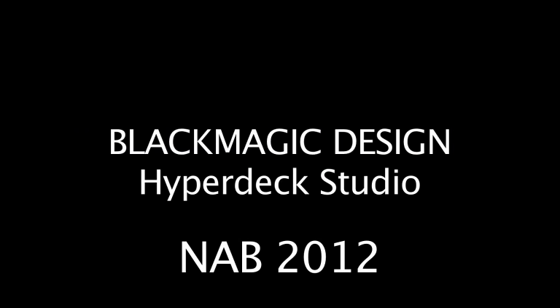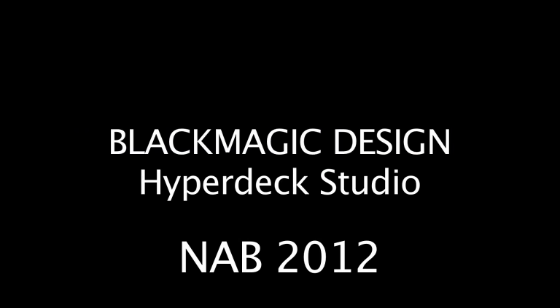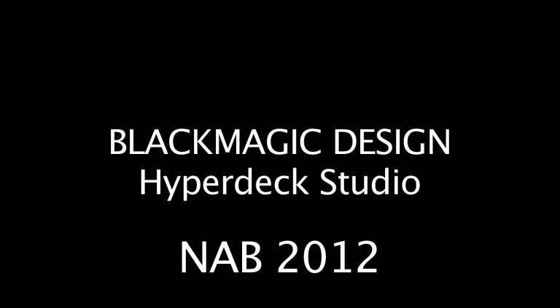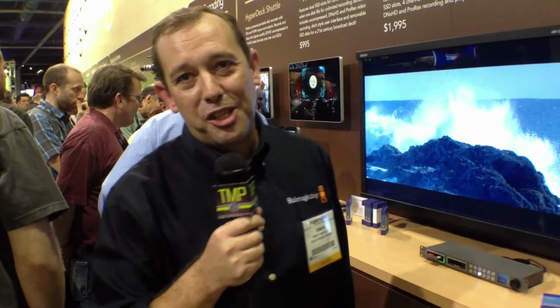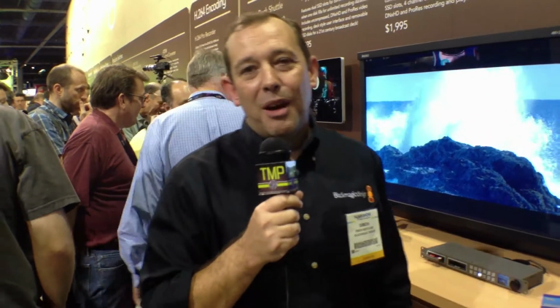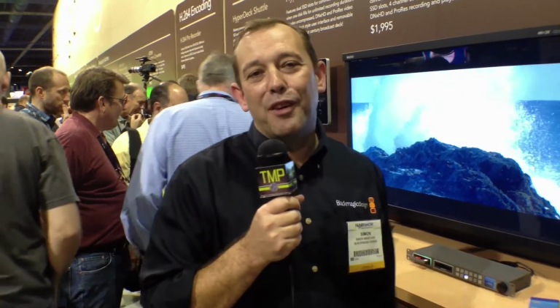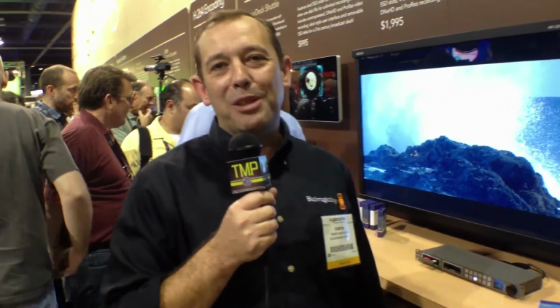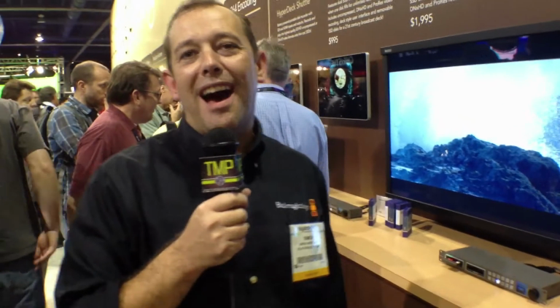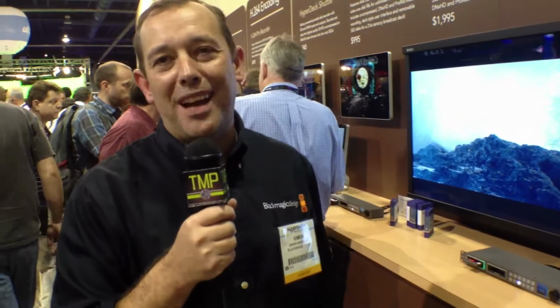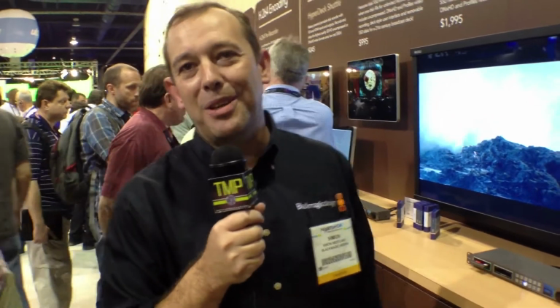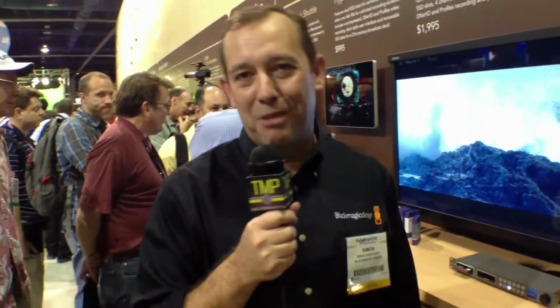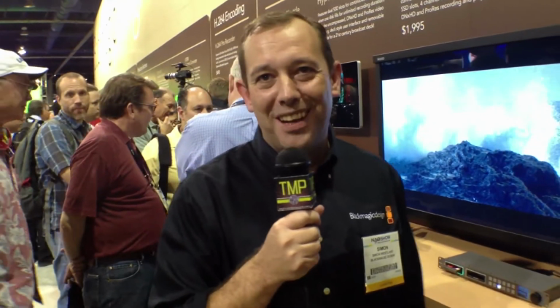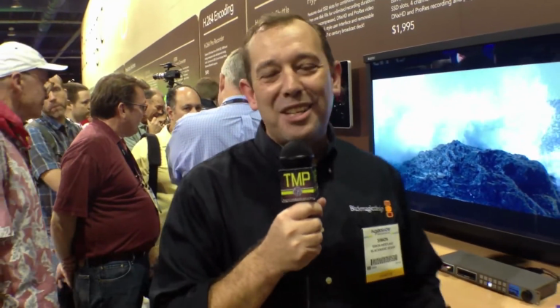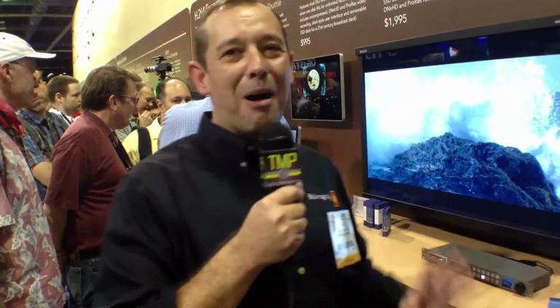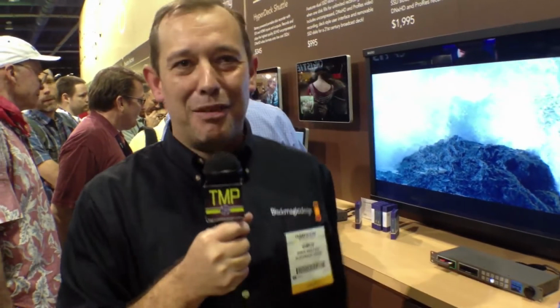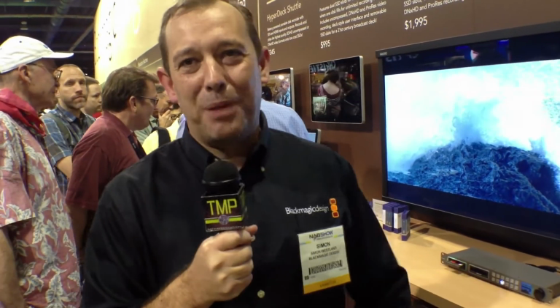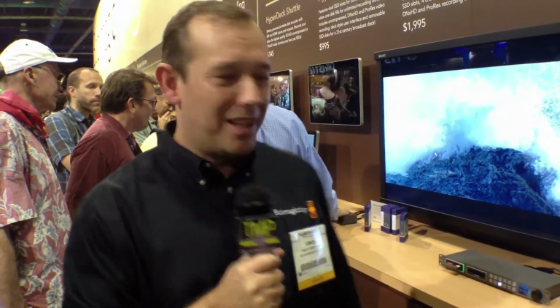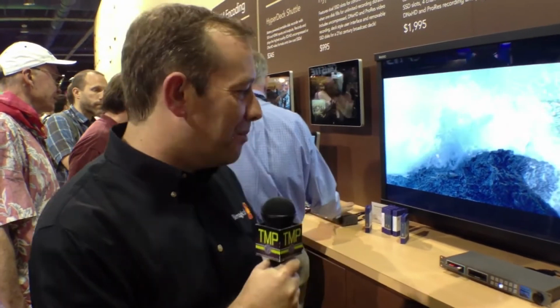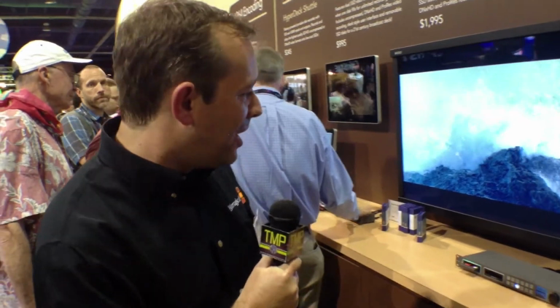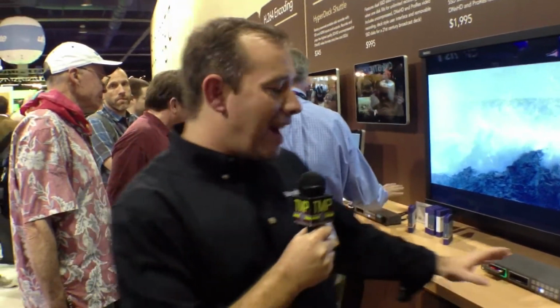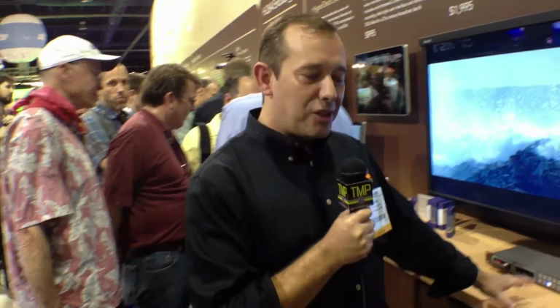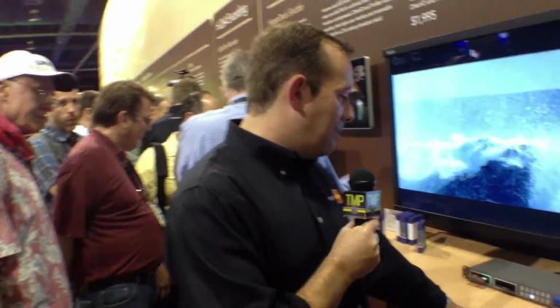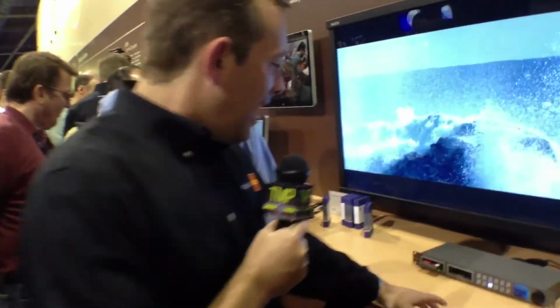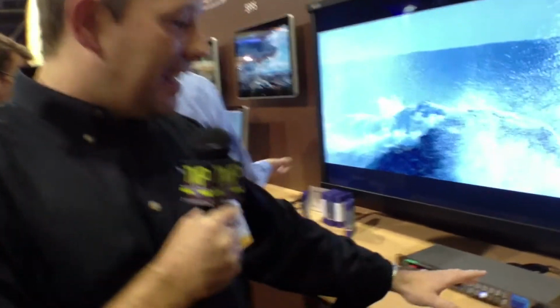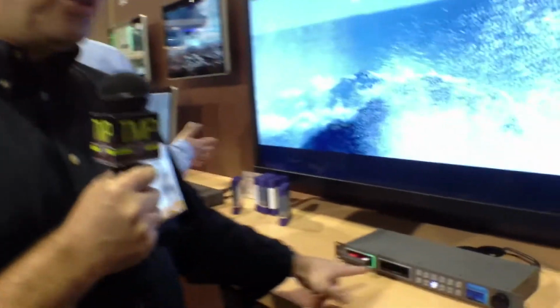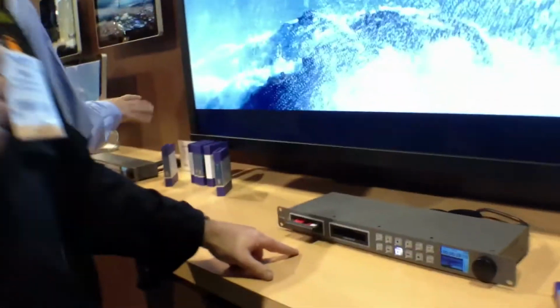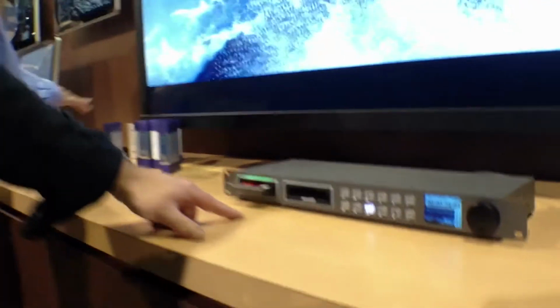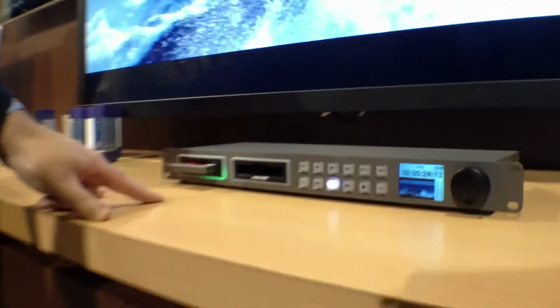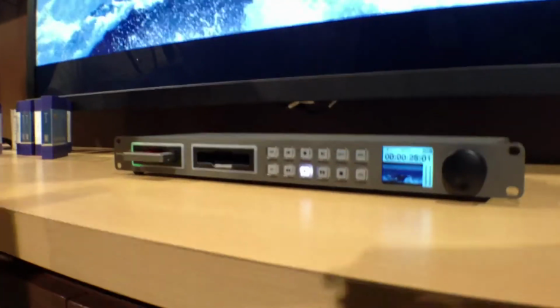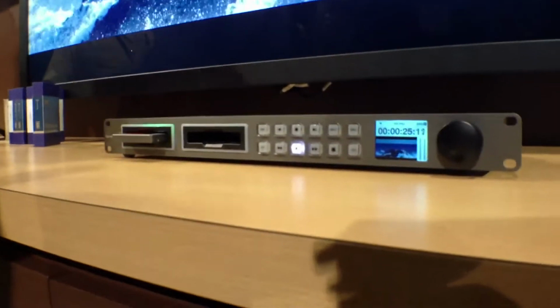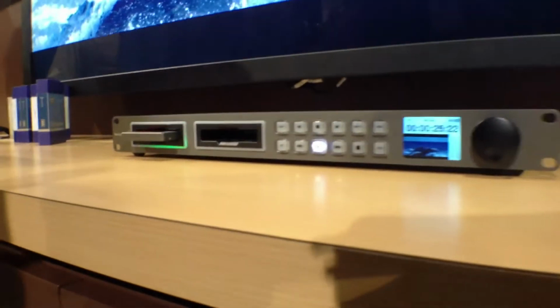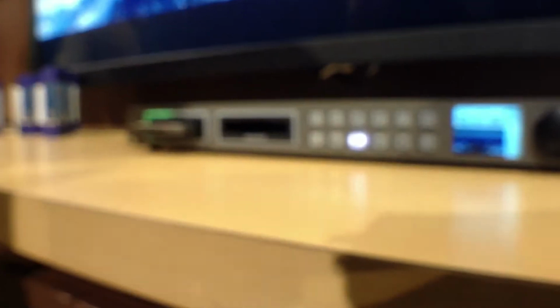Here at NAB last year, for the first time we showed our Hyperdeck Studio disc recorder. This has been unbelievably popular over the last 12 months. What the Hyperdeck Studio does is it gives you dual SSD slots, so you get continuous recording.